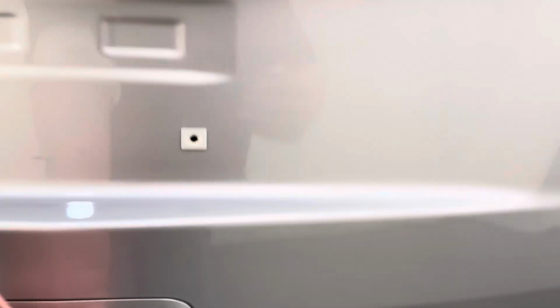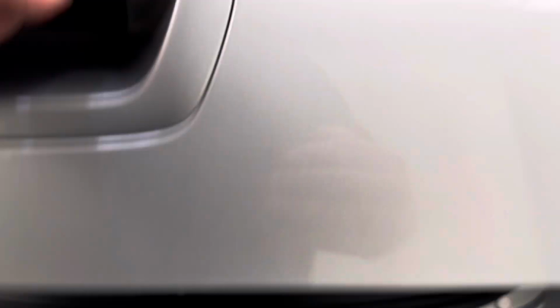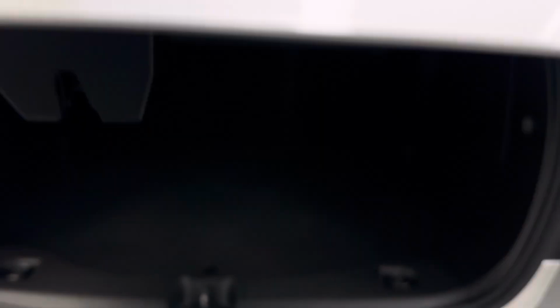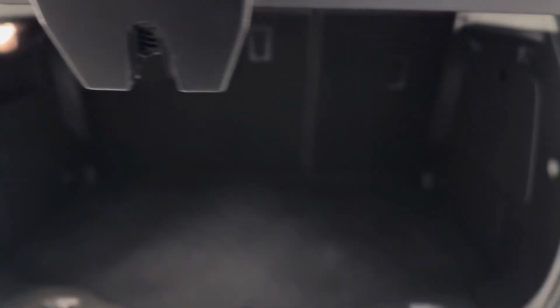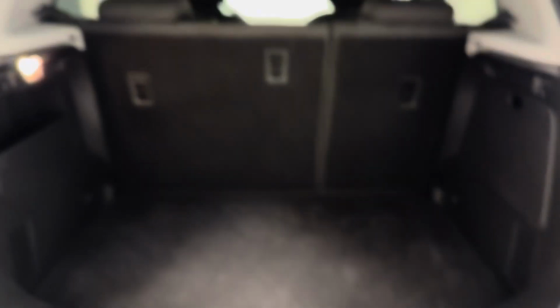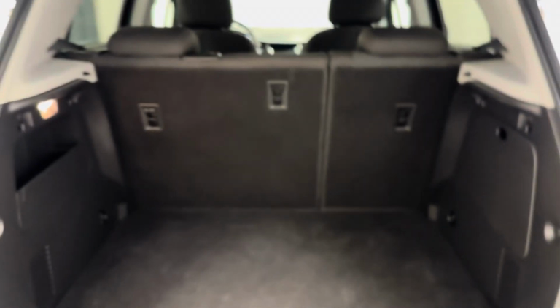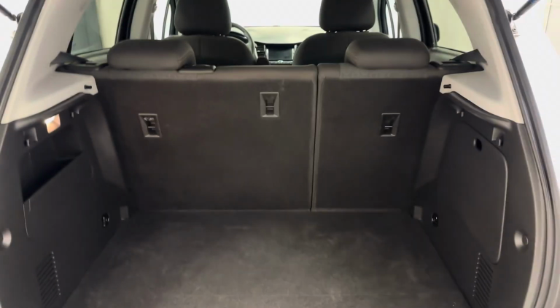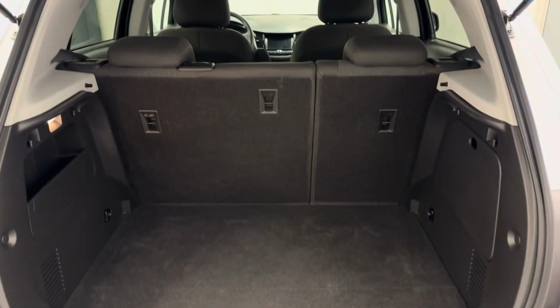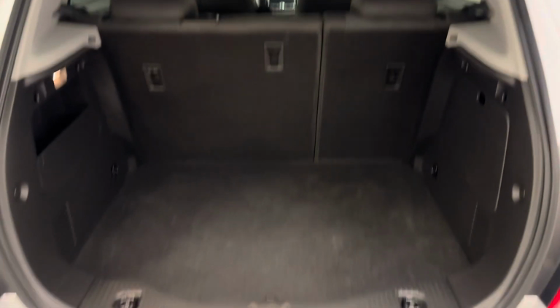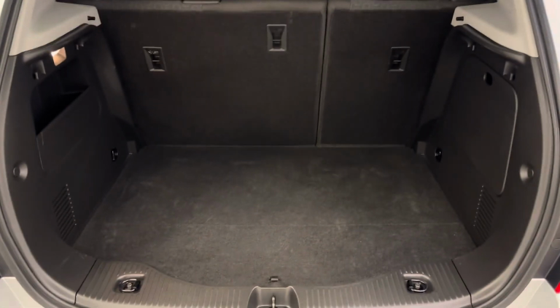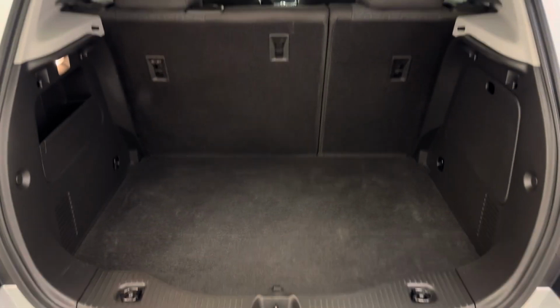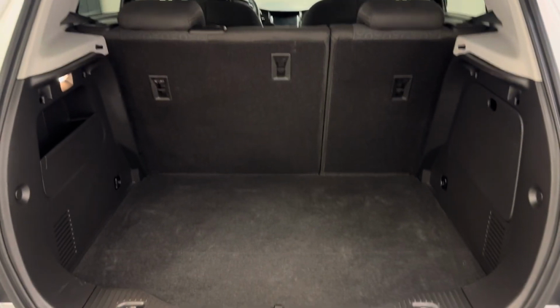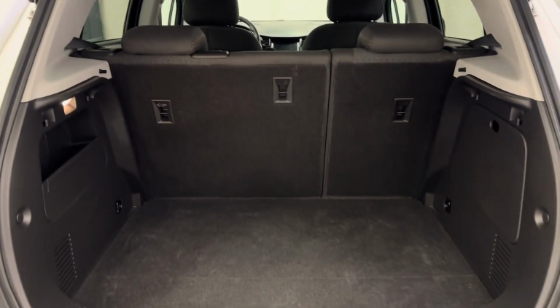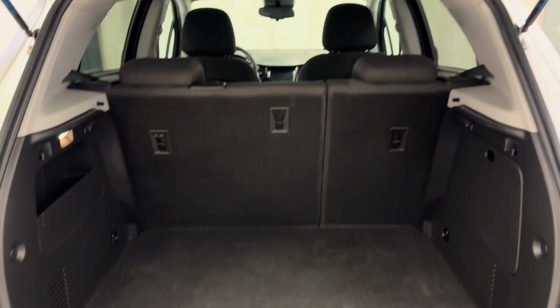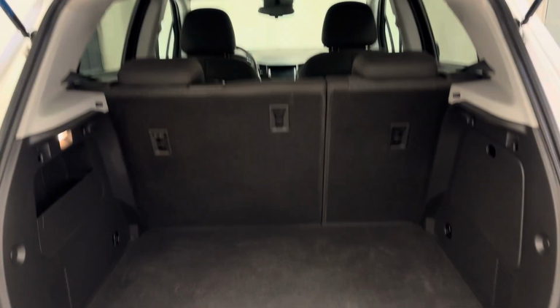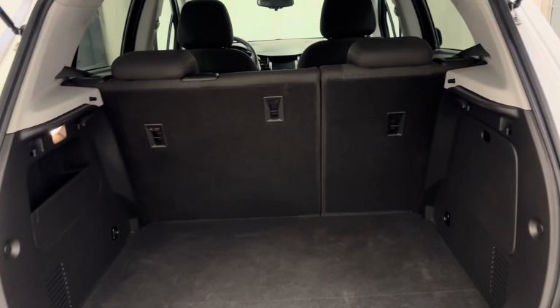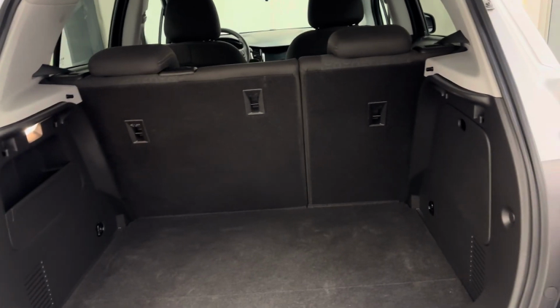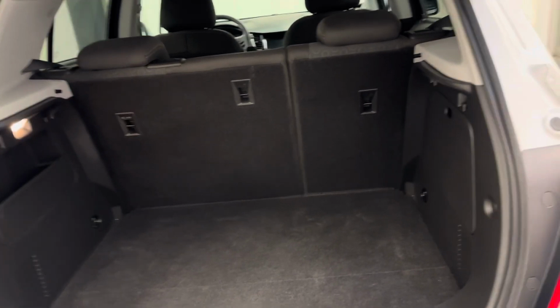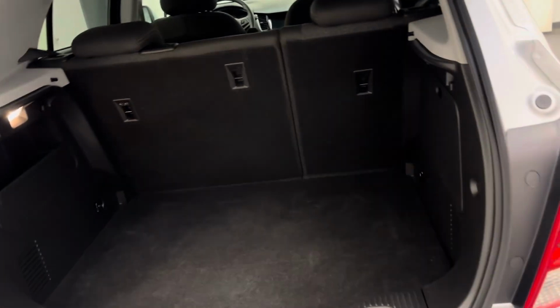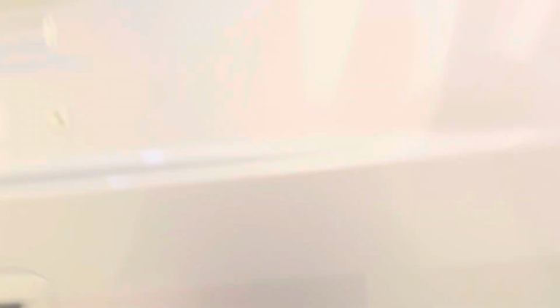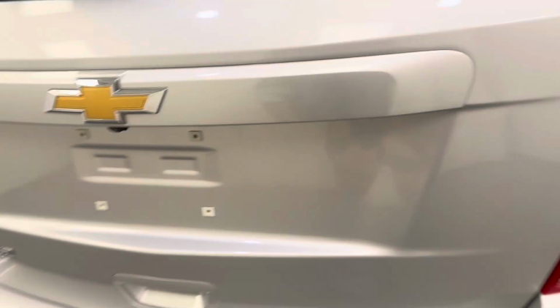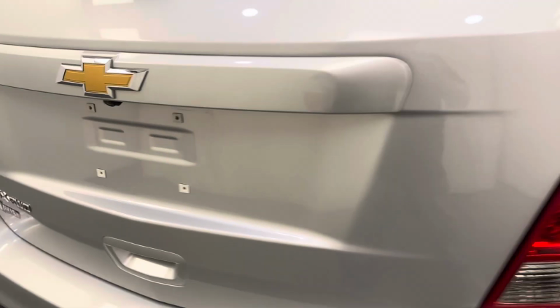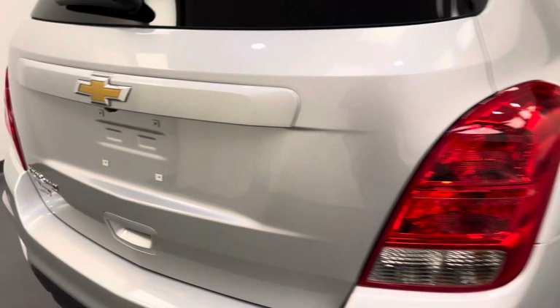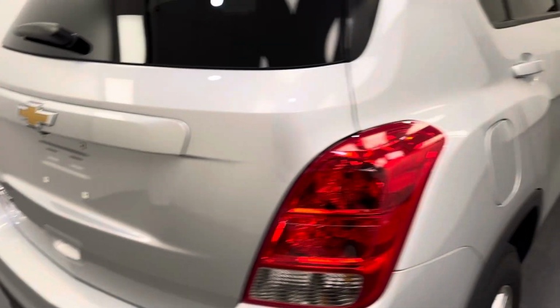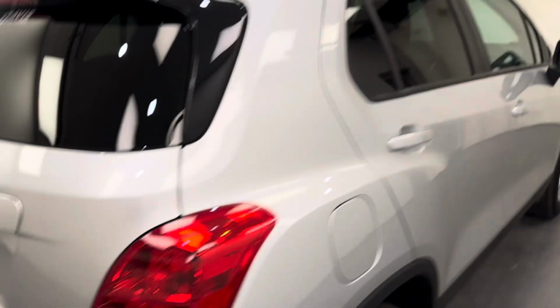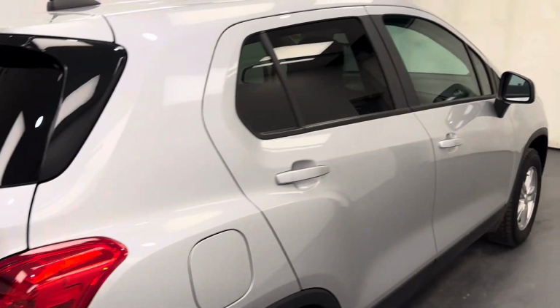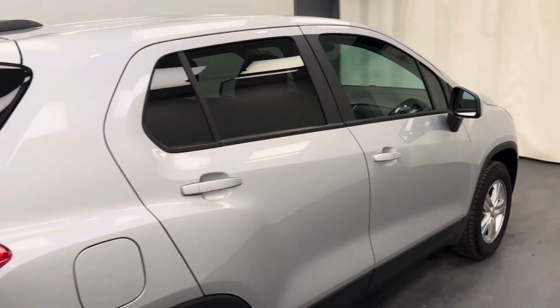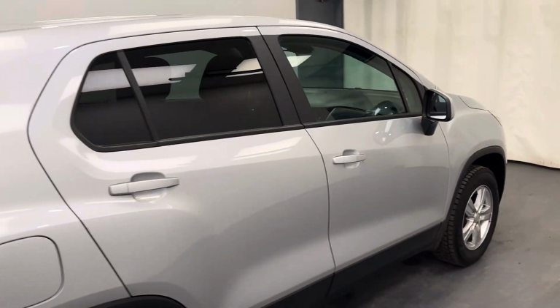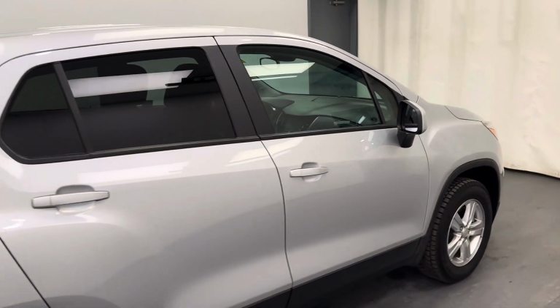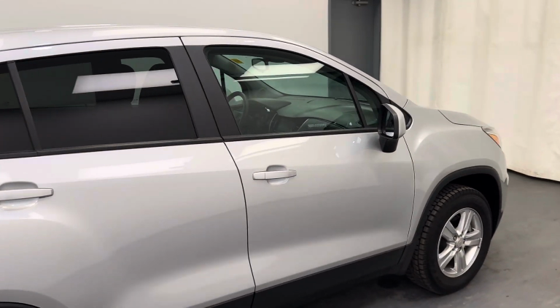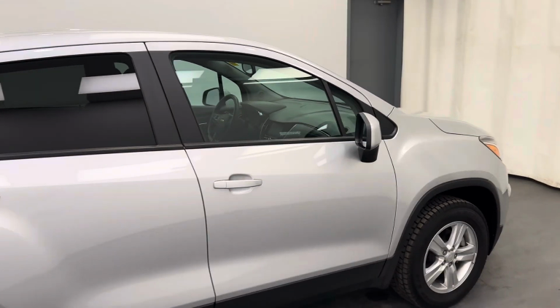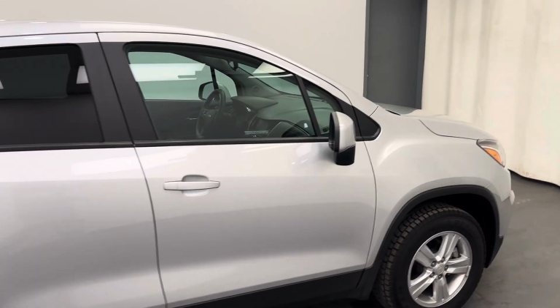Let's take a look at our cargo space — not bad. It's a good amount of cargo space back there.